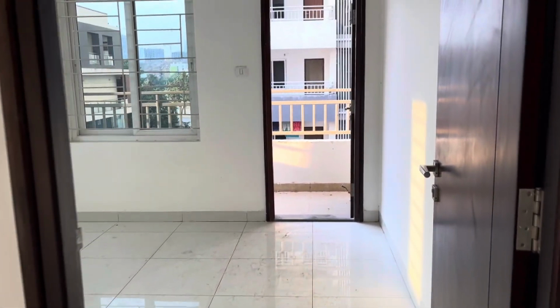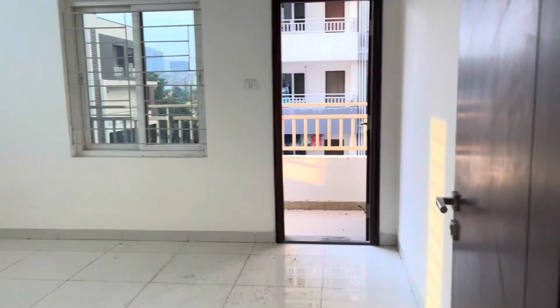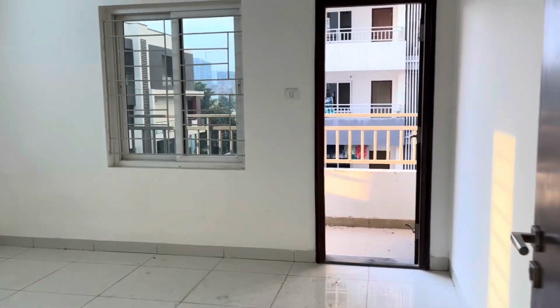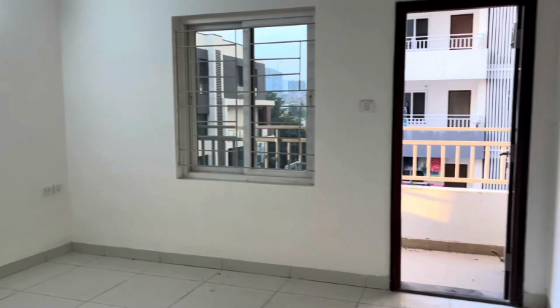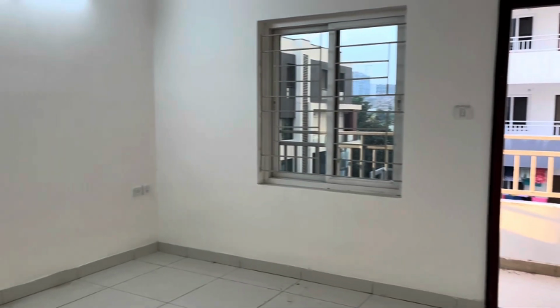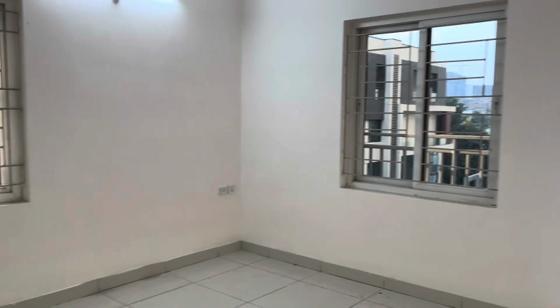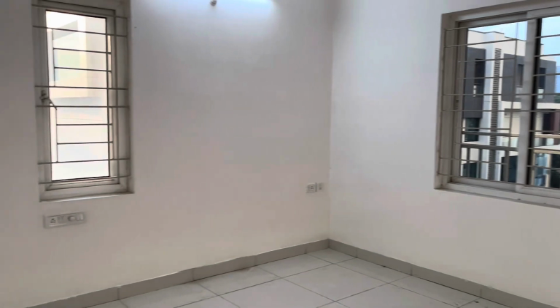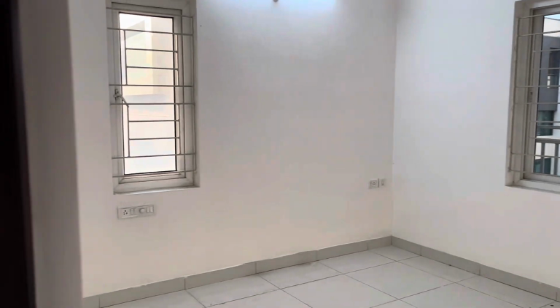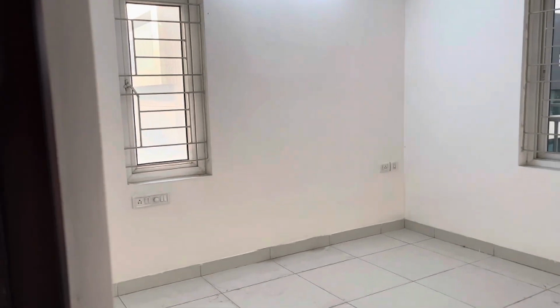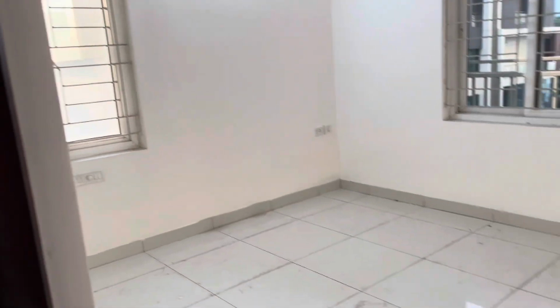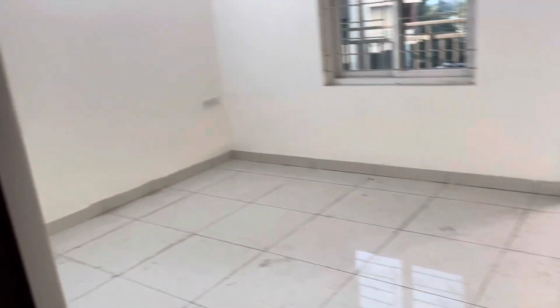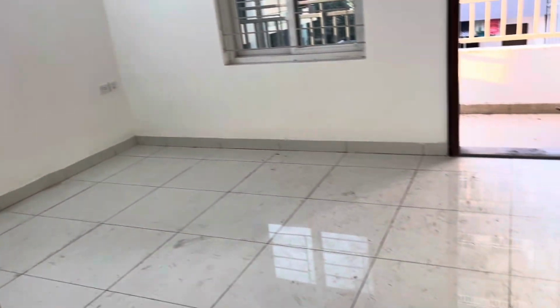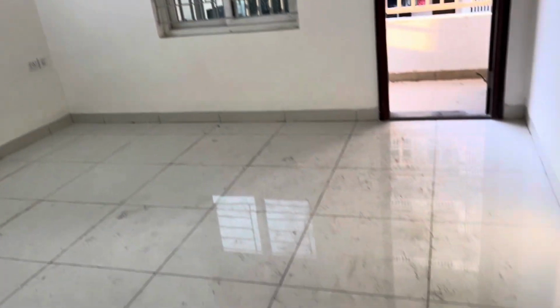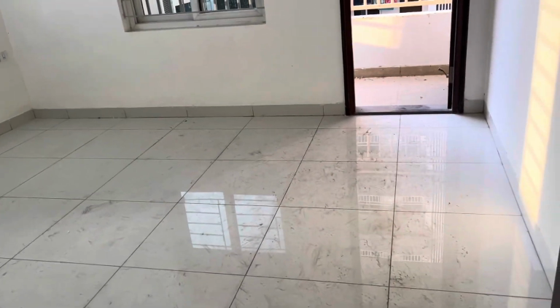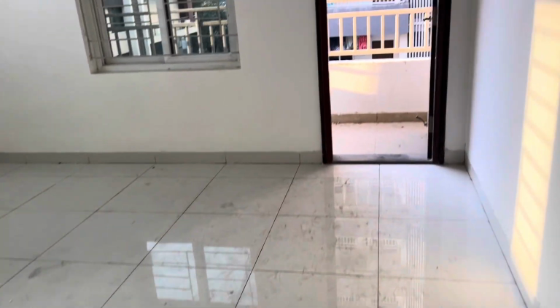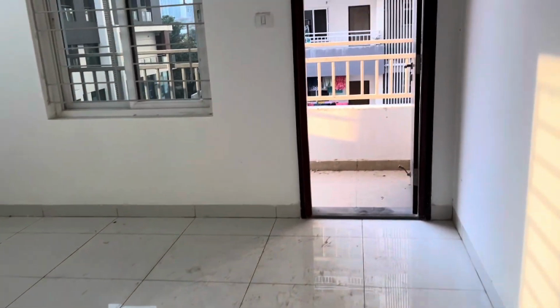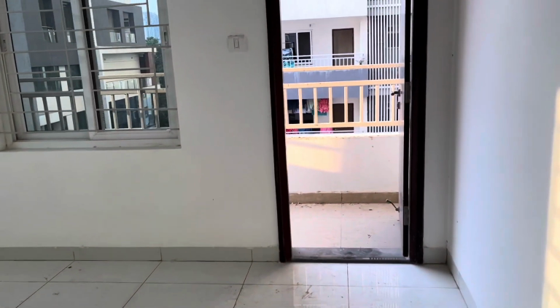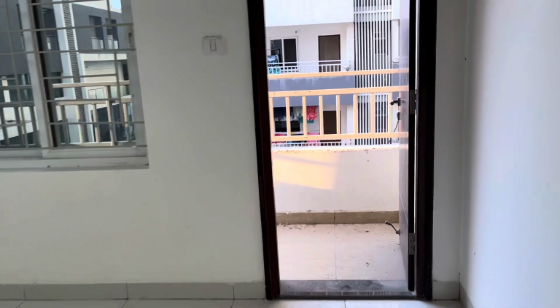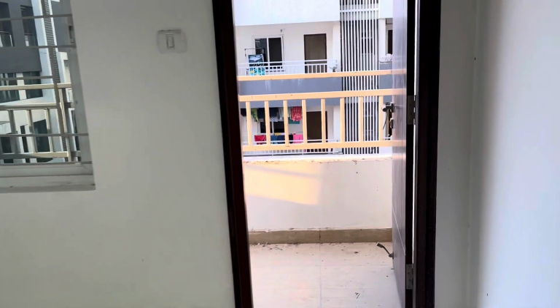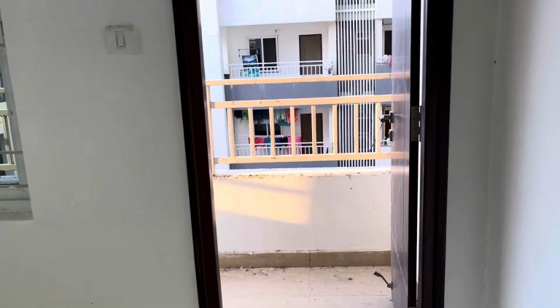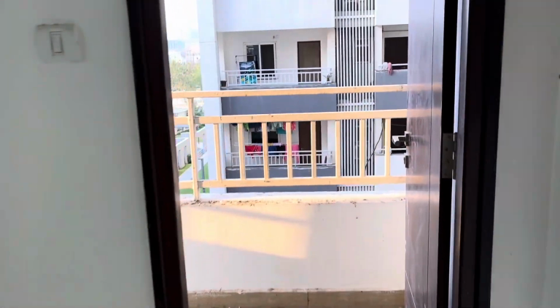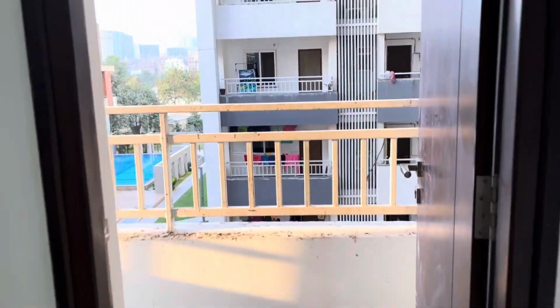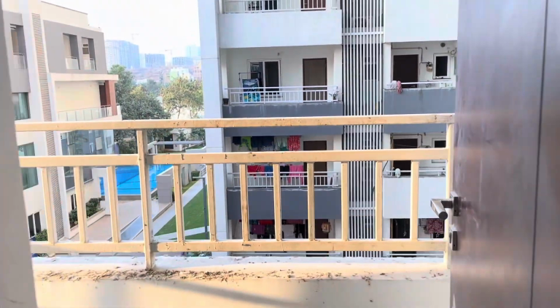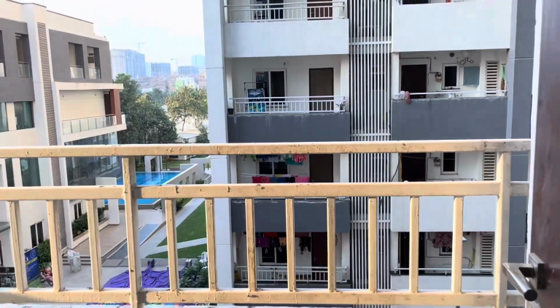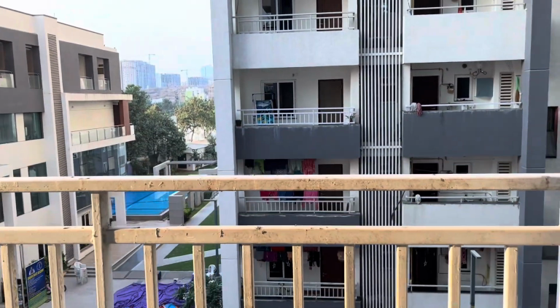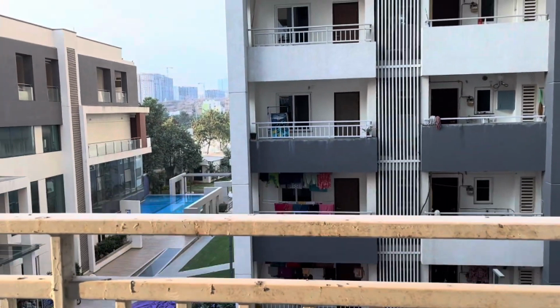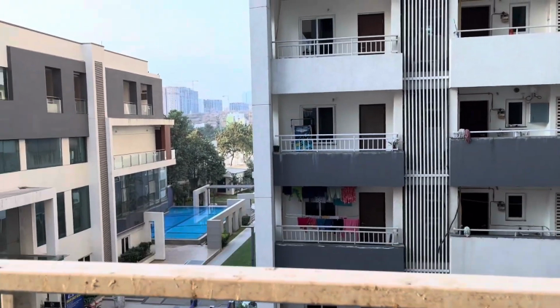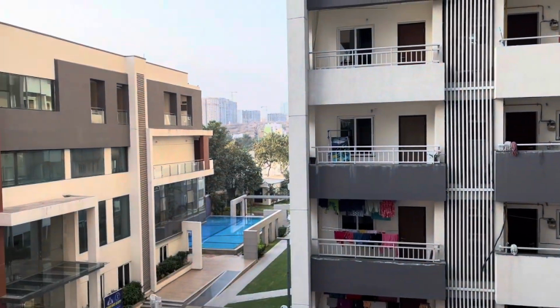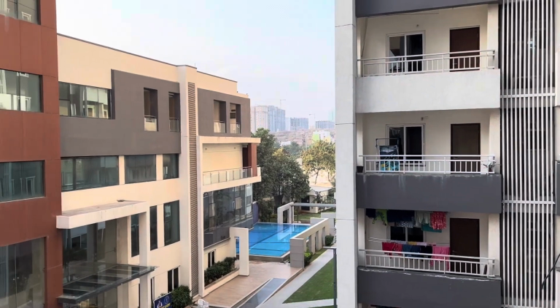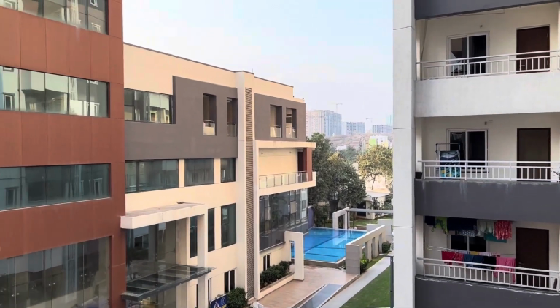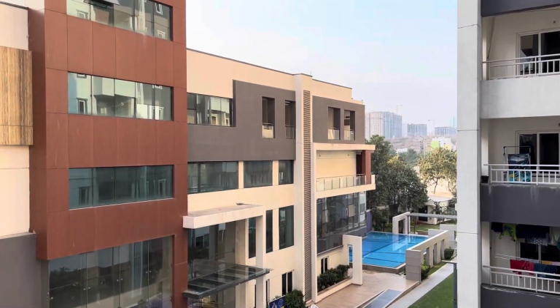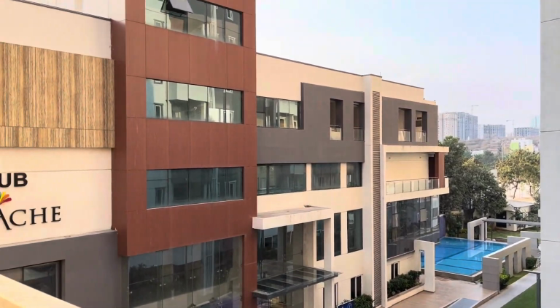This is the second bedroom. This bedroom has an attached balcony. And this balcony also has a clubhouse view.